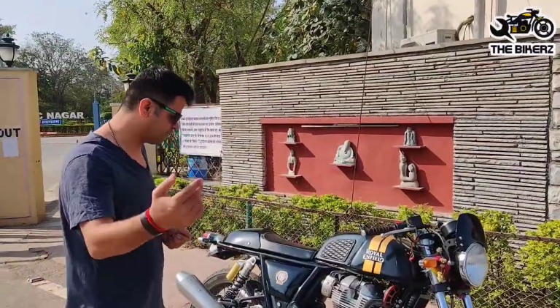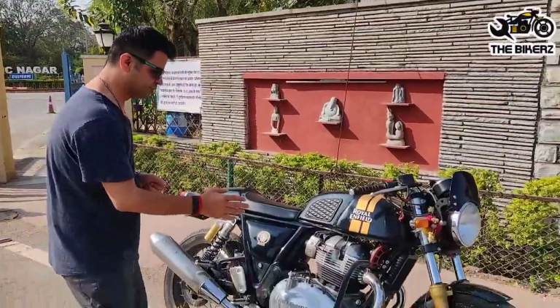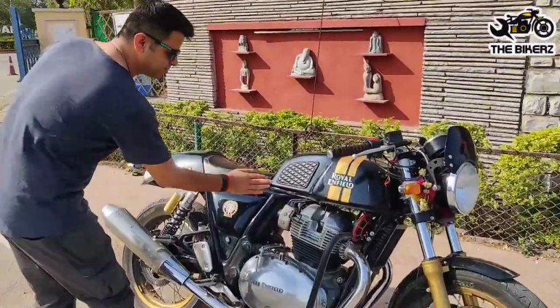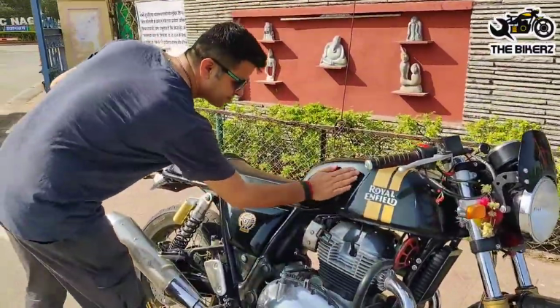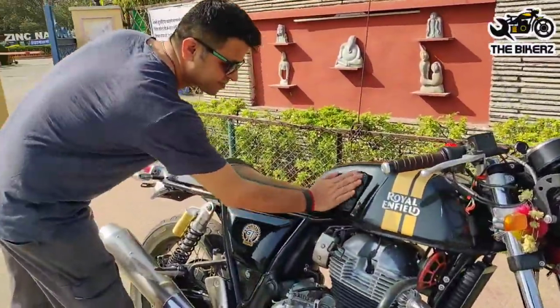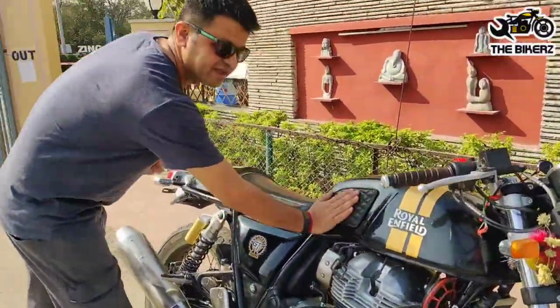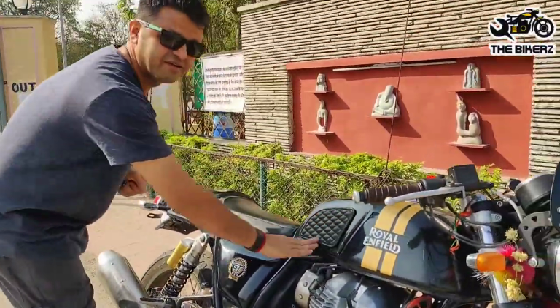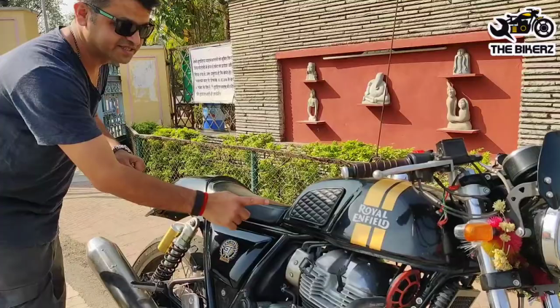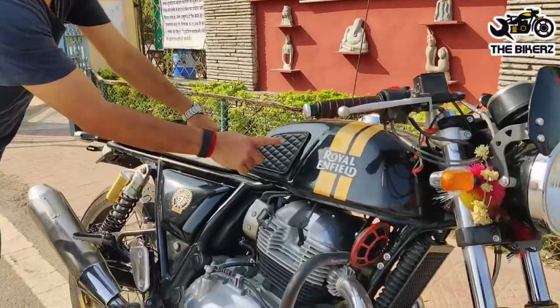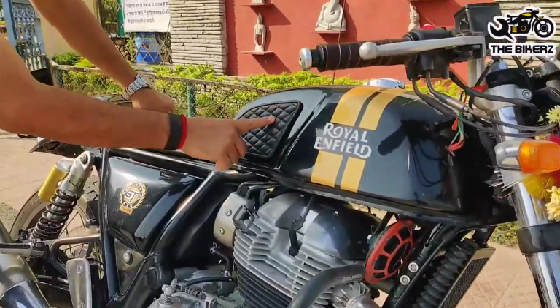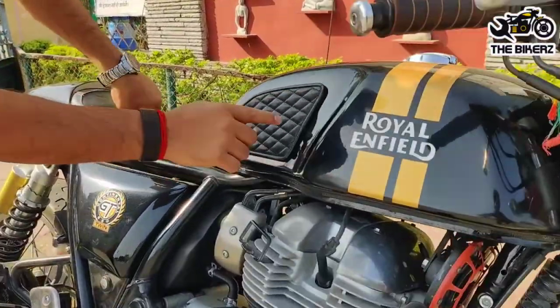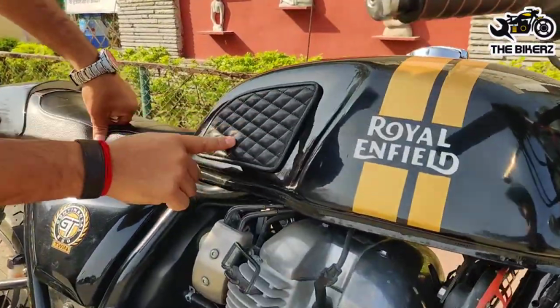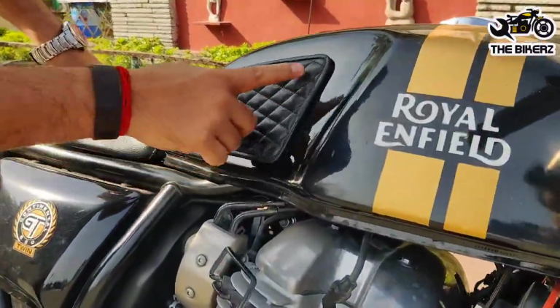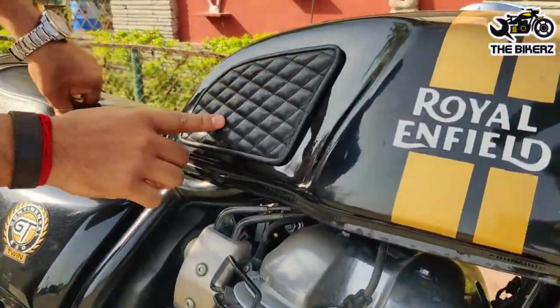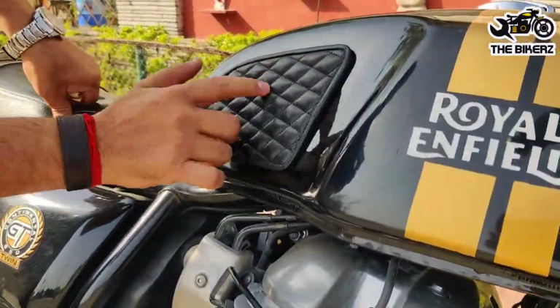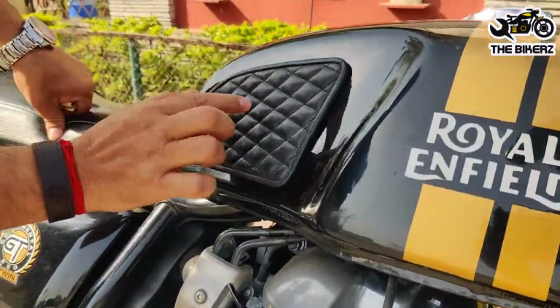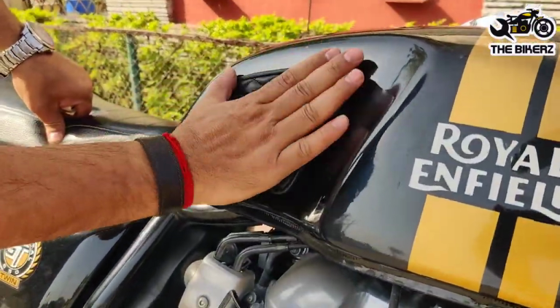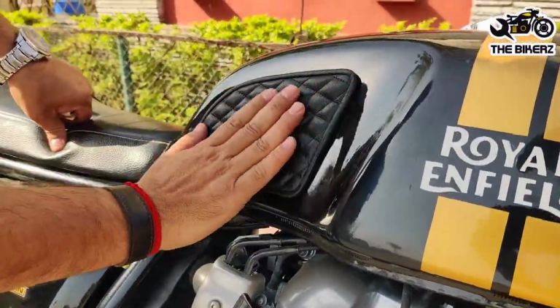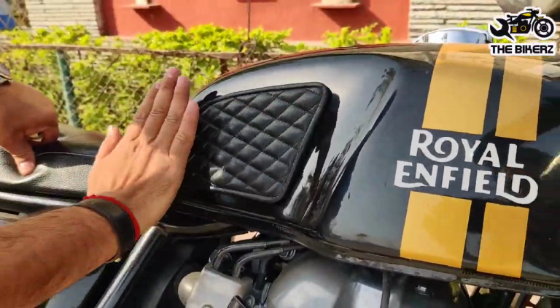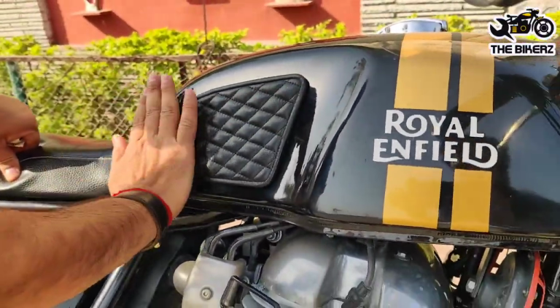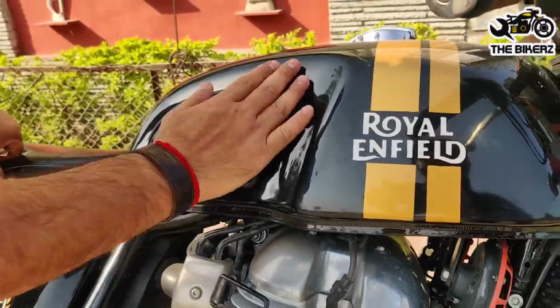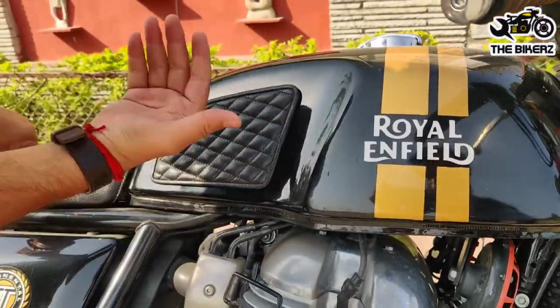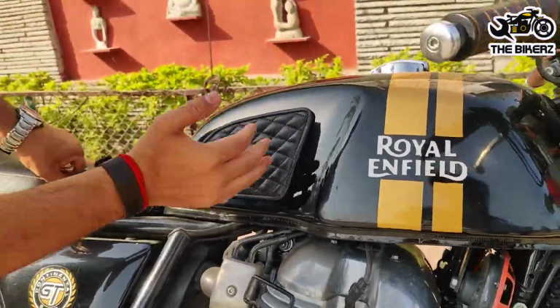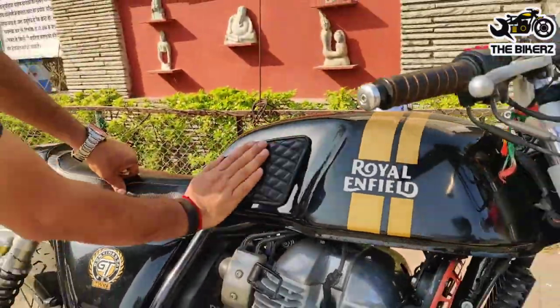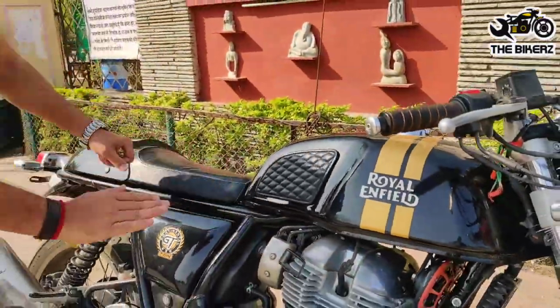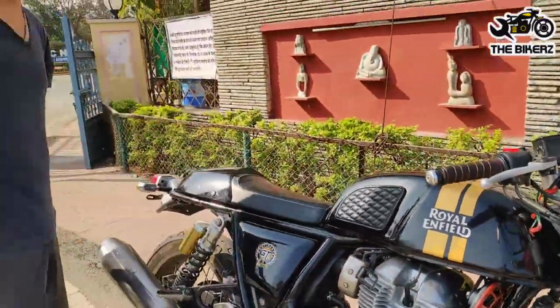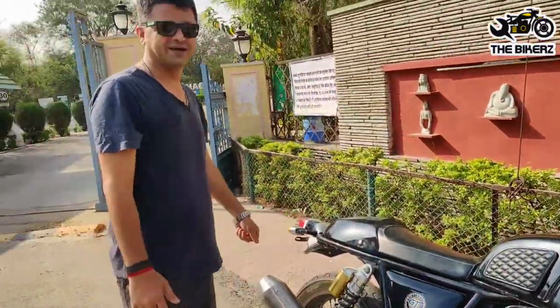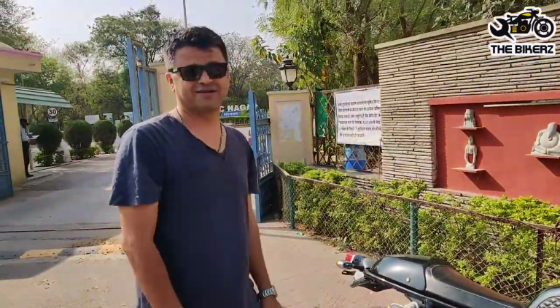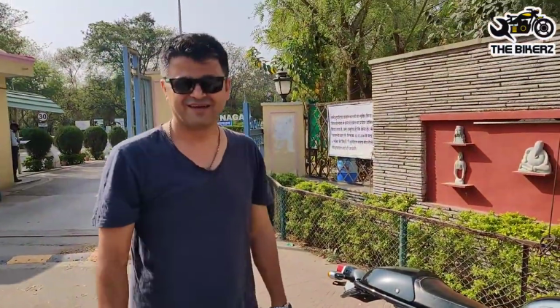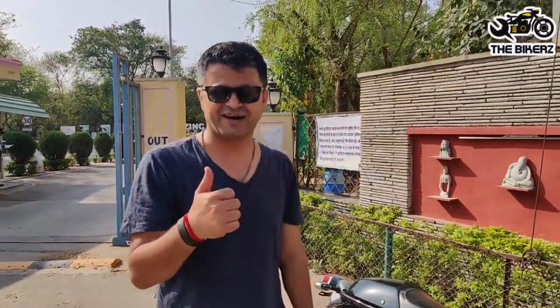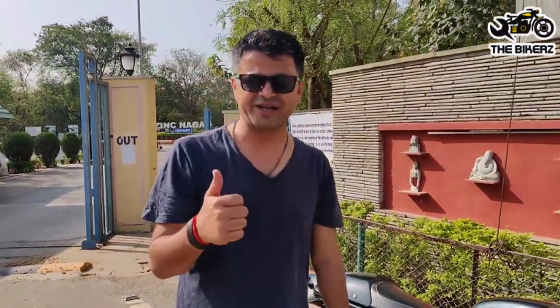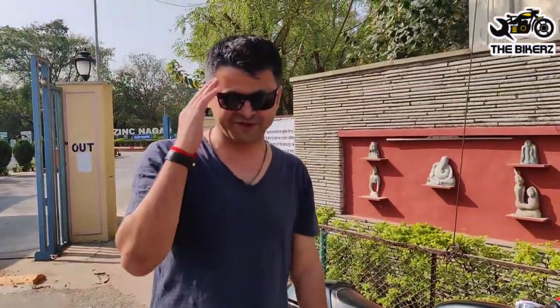Come, I'll show you. With the same checkered pattern, black stitch, this is pure leather, and we've got premium quality 3M tapes on the back so it sticks like a rock. Ride hard and ride safe. Cheers!